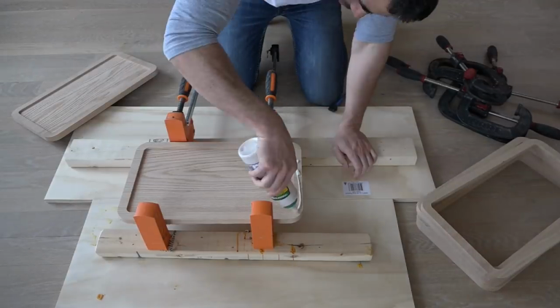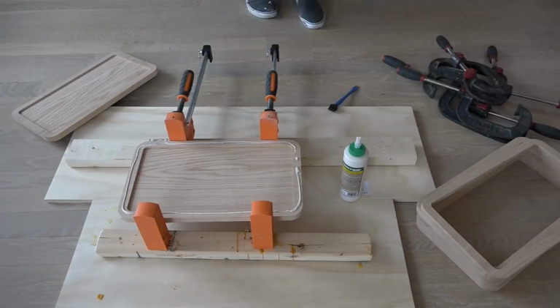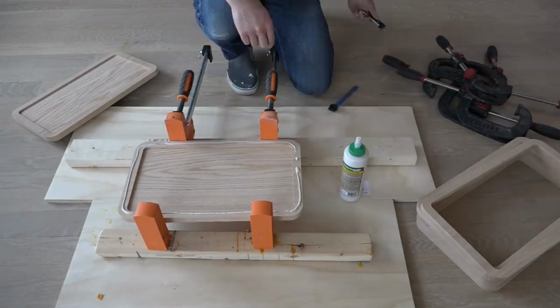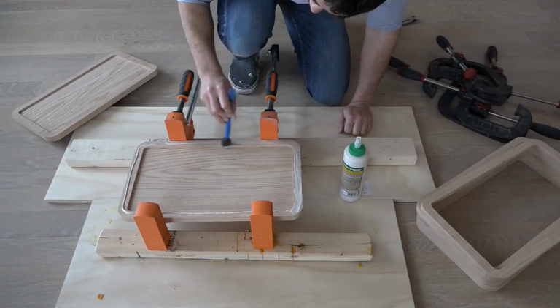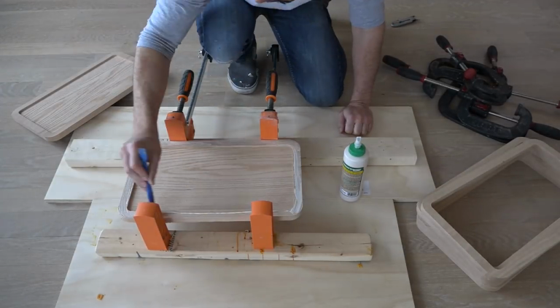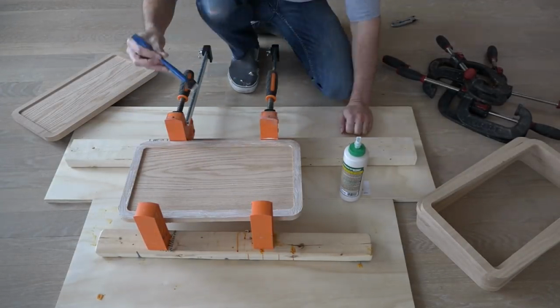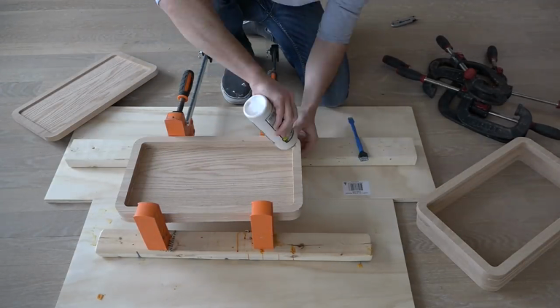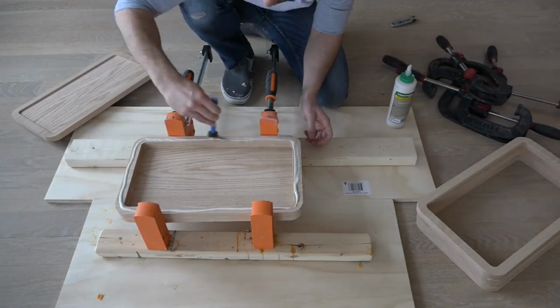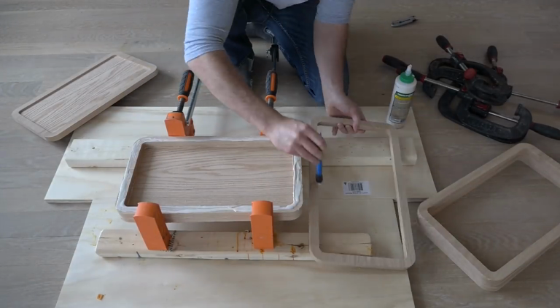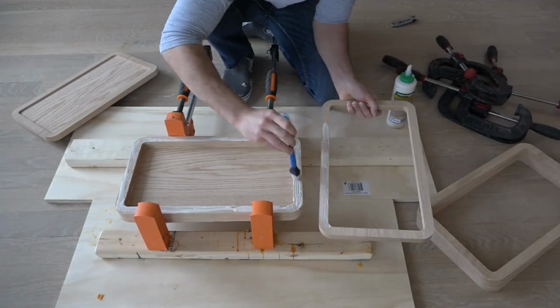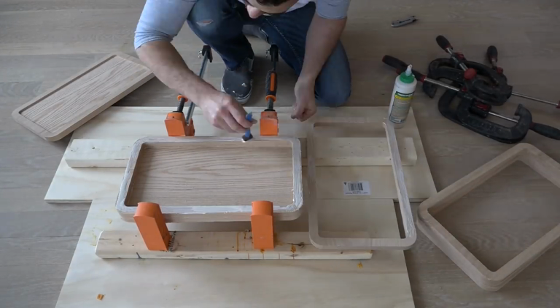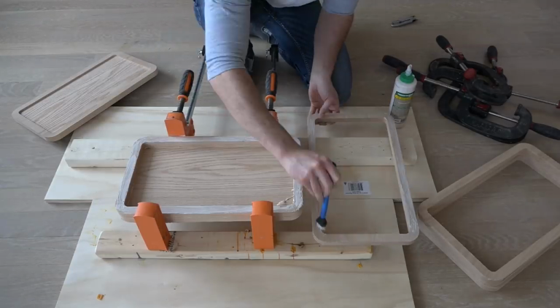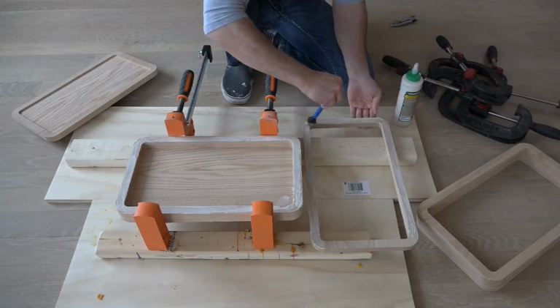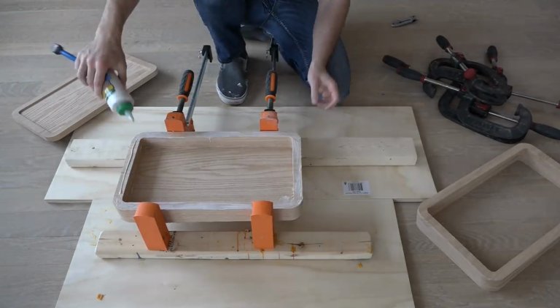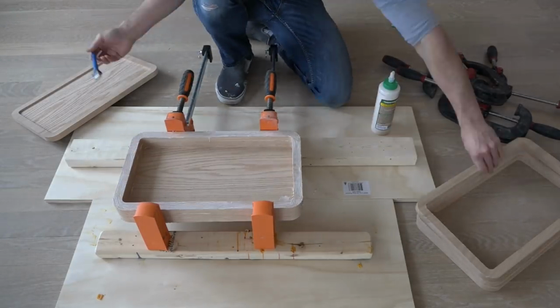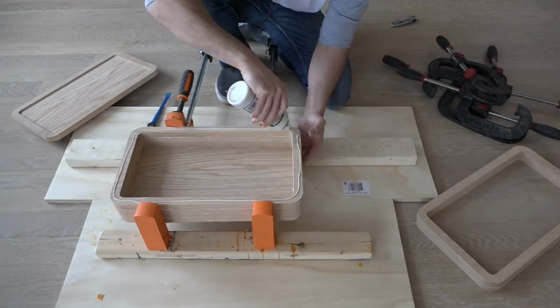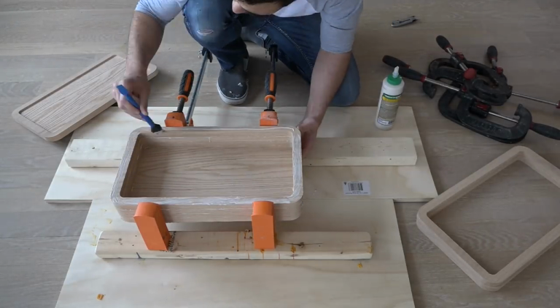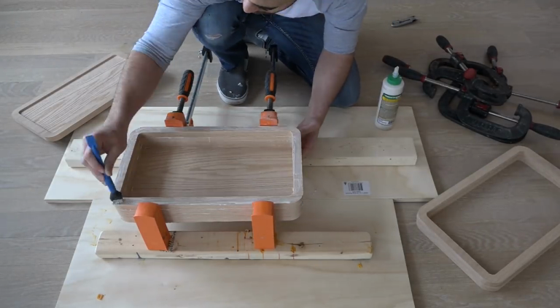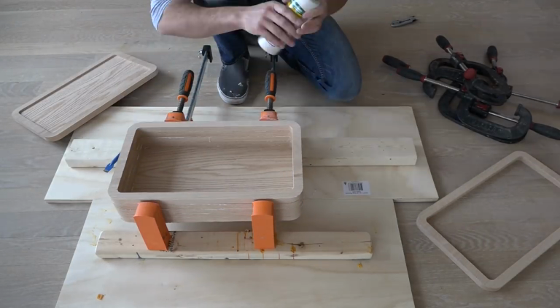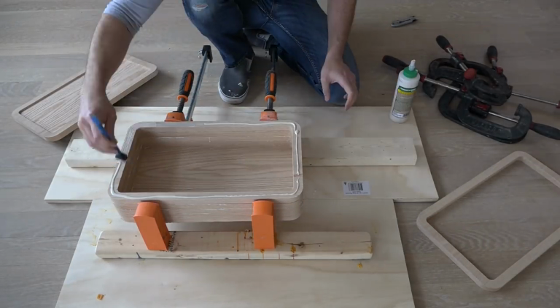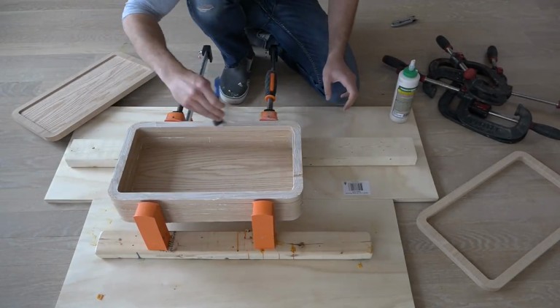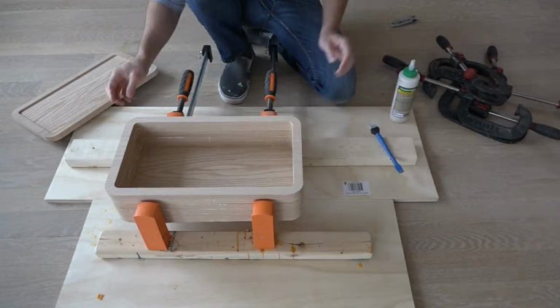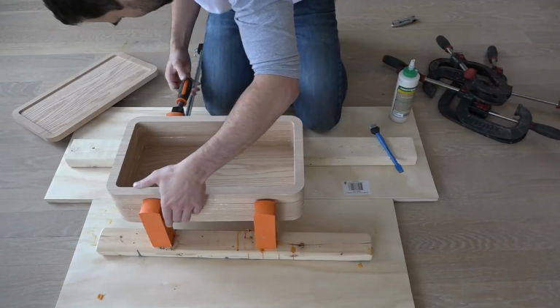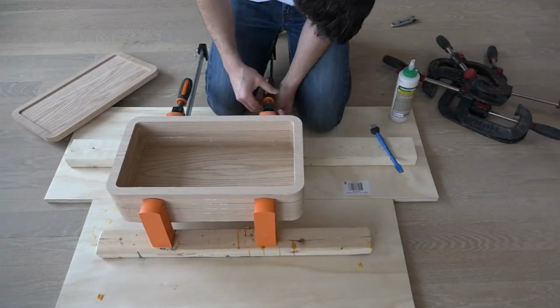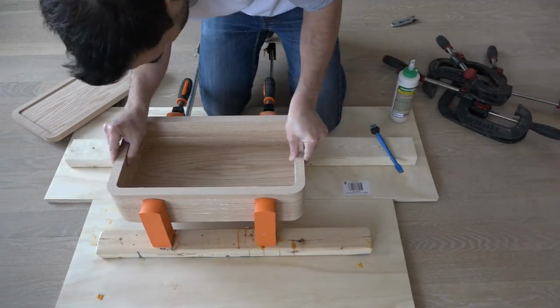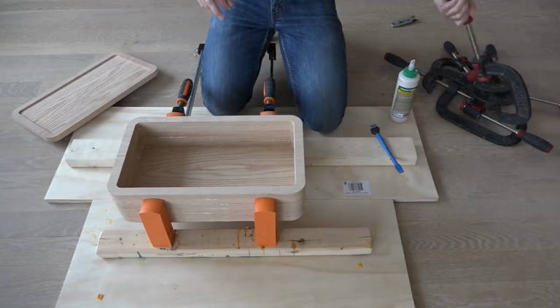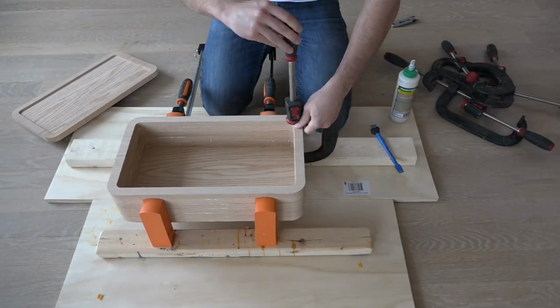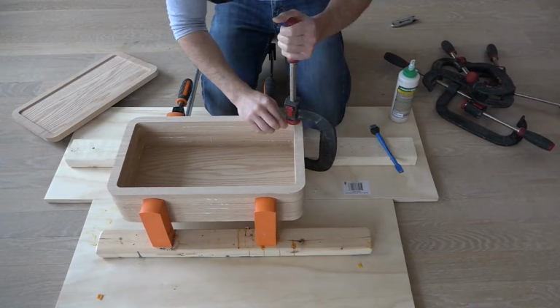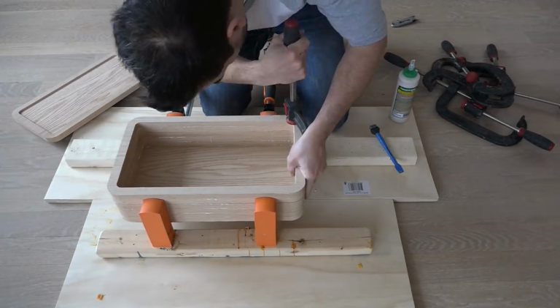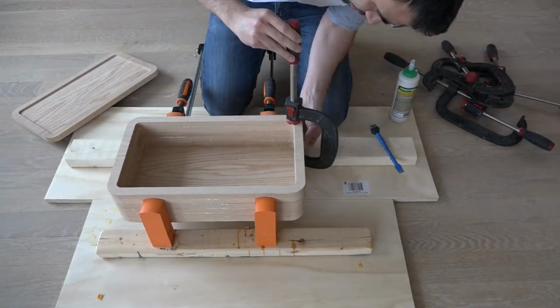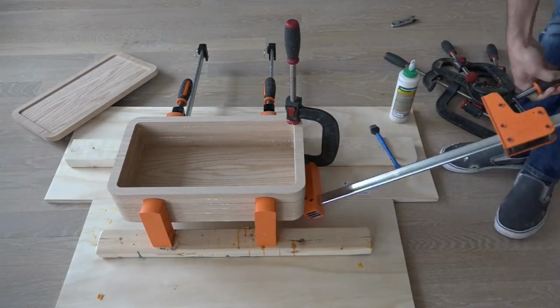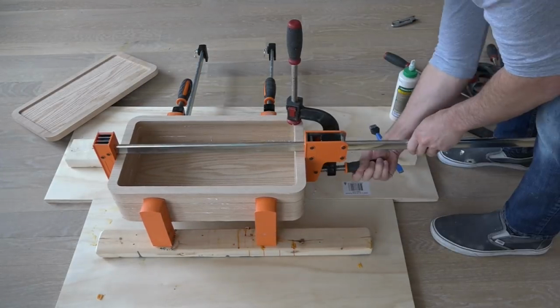I made the outer part of the case out of a series of CNC'd oak frames. Now, this isn't the most efficient way to make a case, but I needed the smaller inside pieces for a different project, and this way I was able to get the frames in this case as an added benefit.